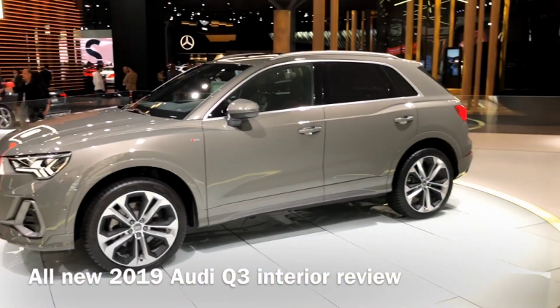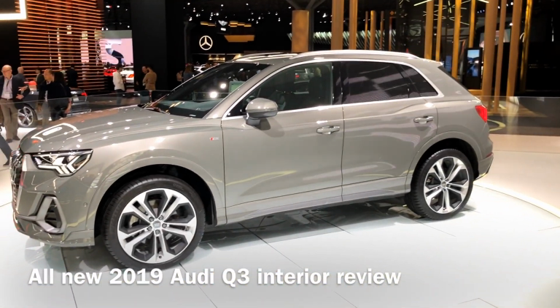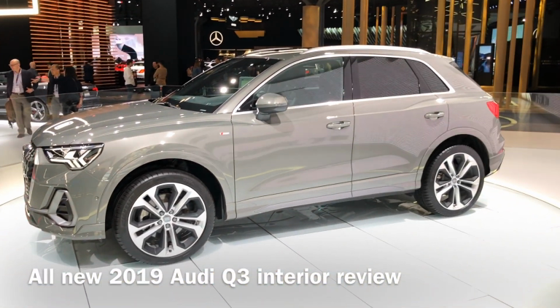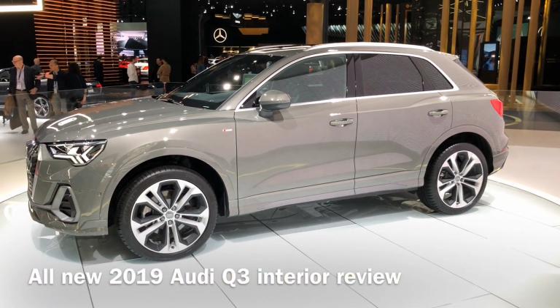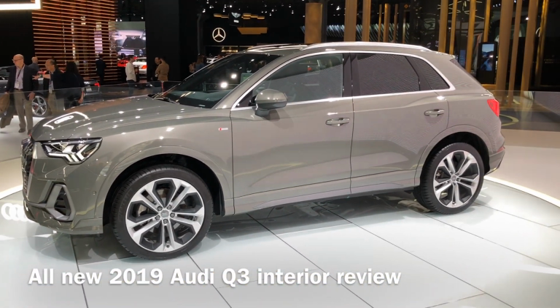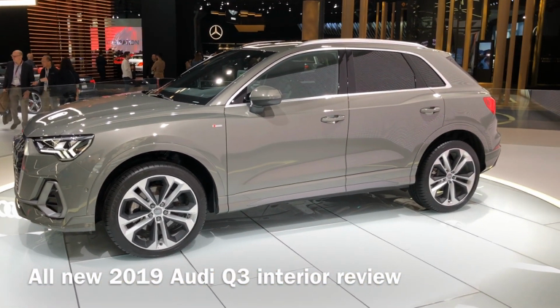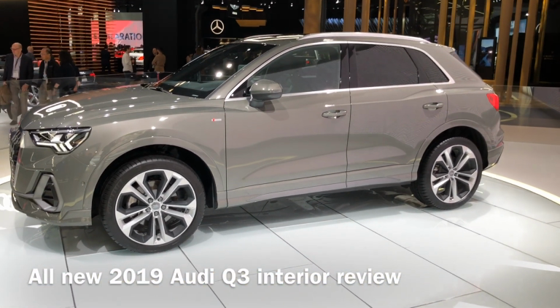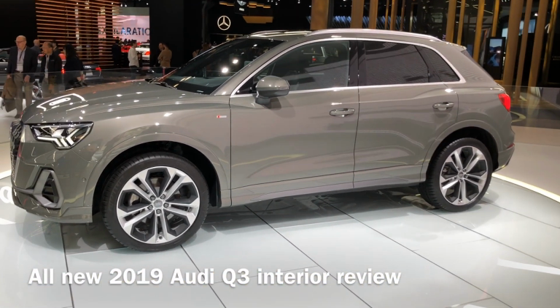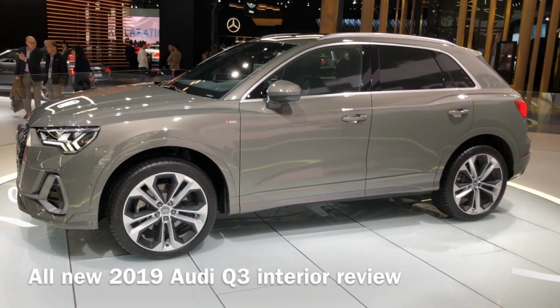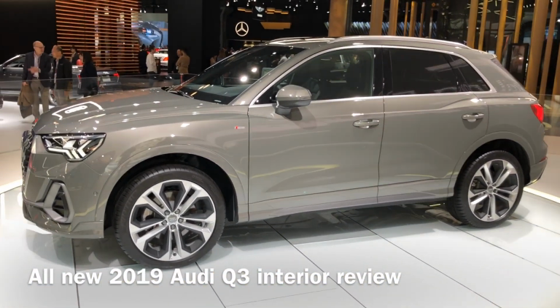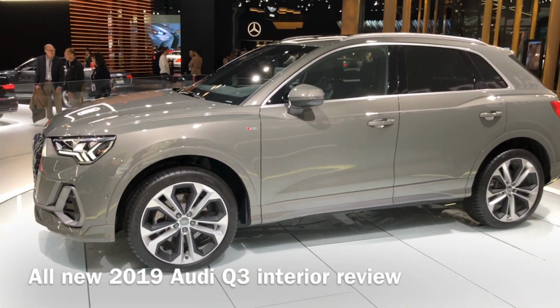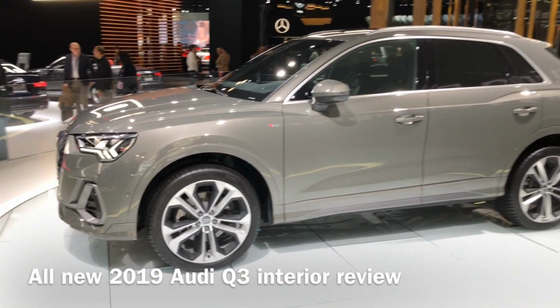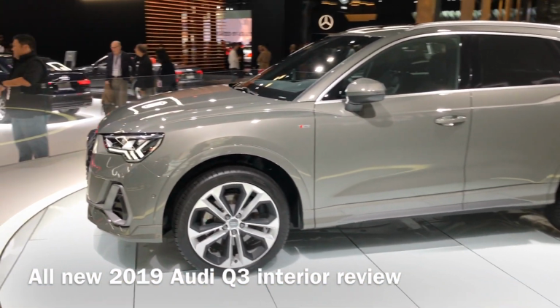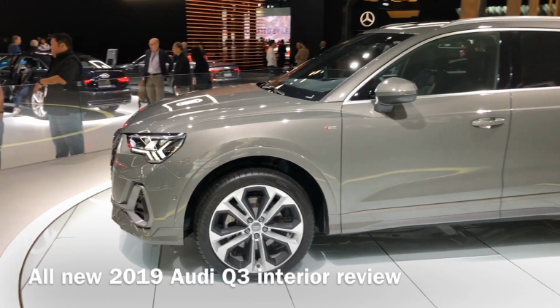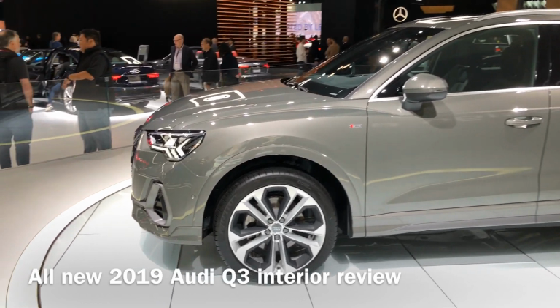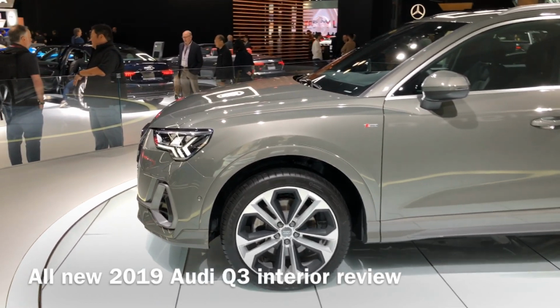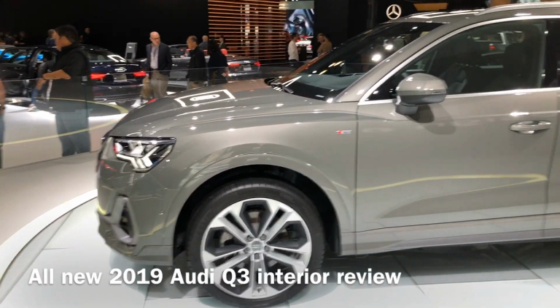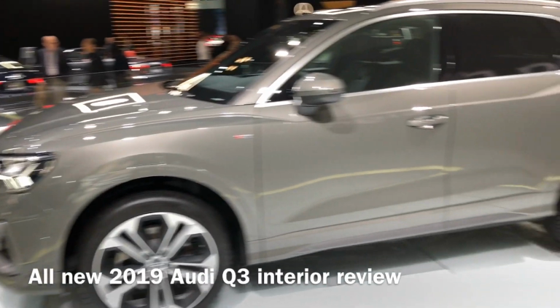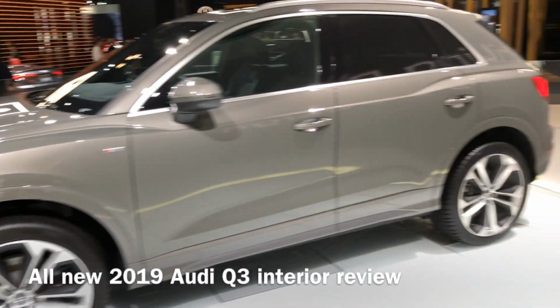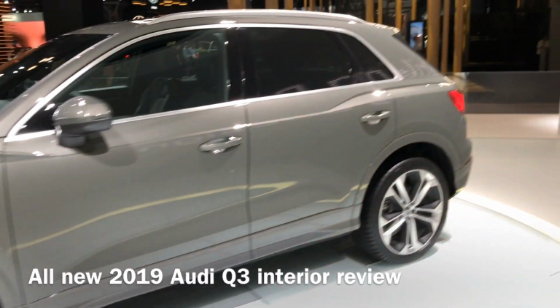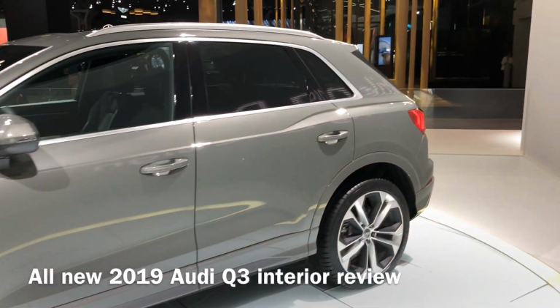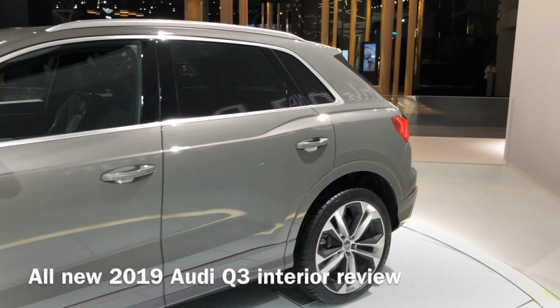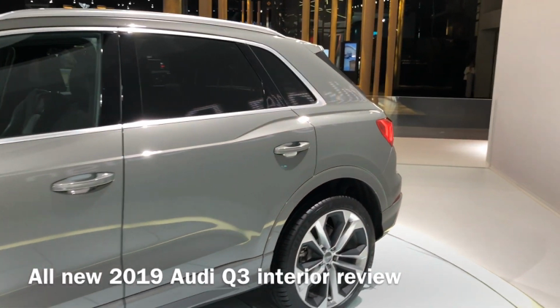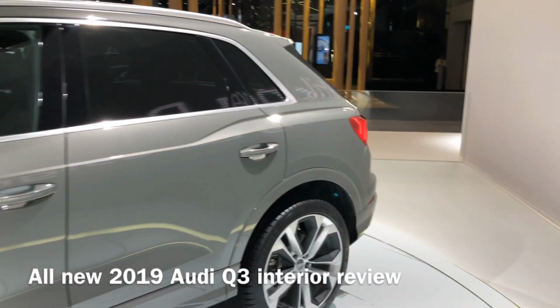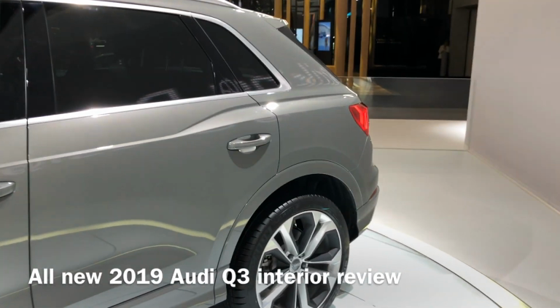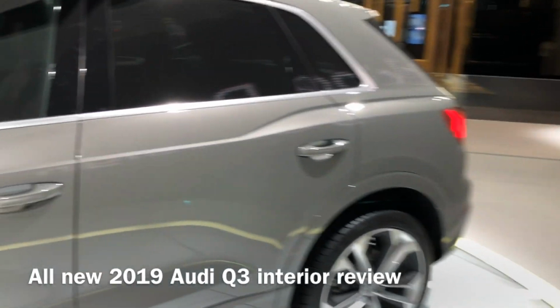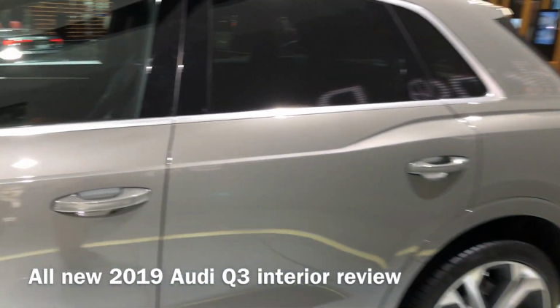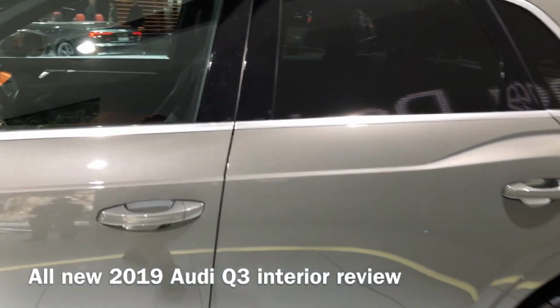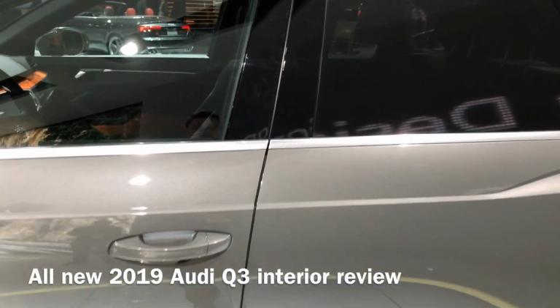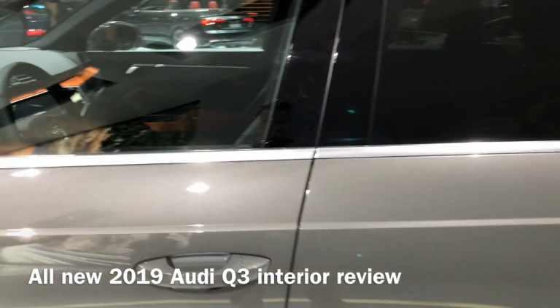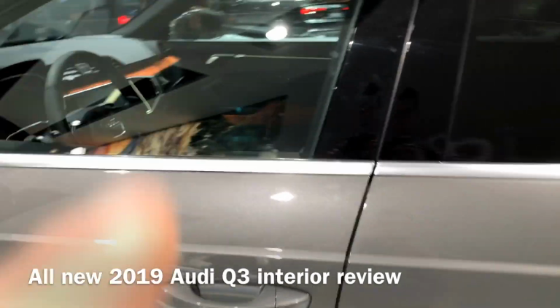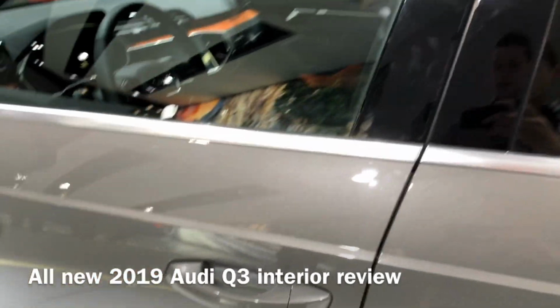Hey guys, we're here at the New York Auto Show 2019, and in front of me is the all-new Audi Q3. We're going to be going over the interior today.